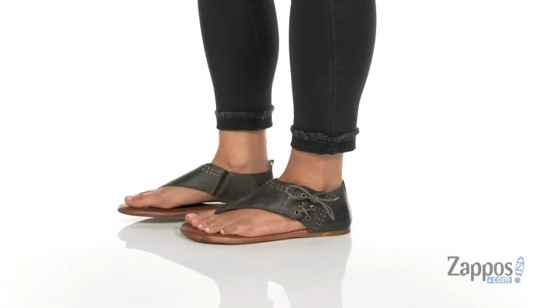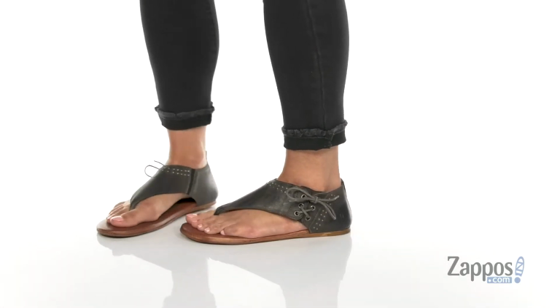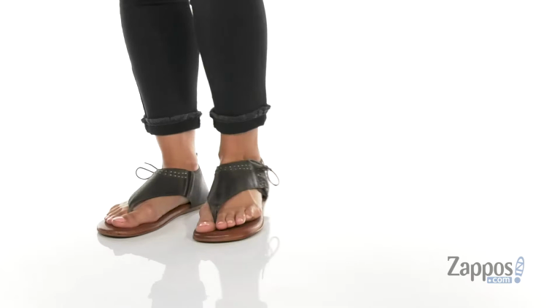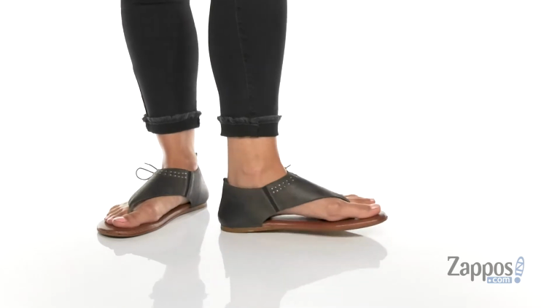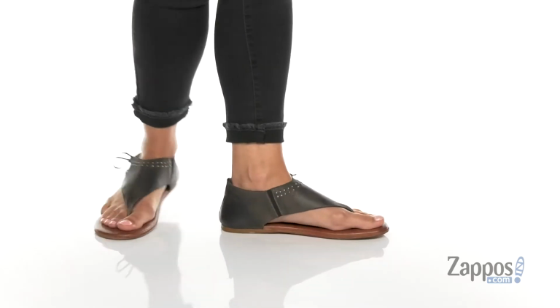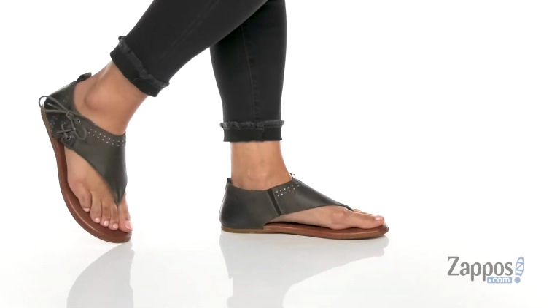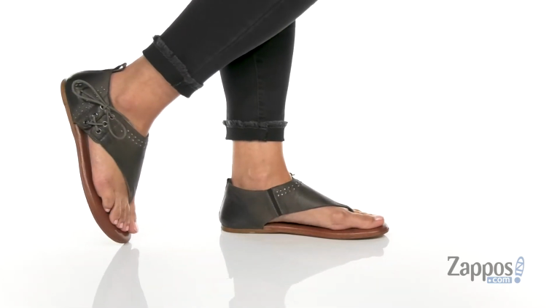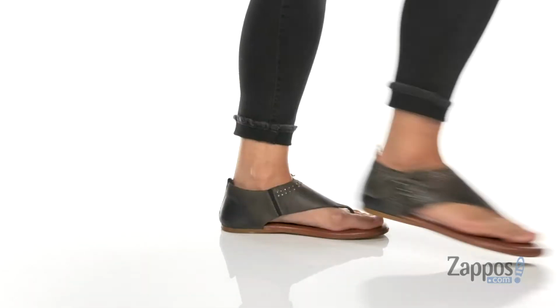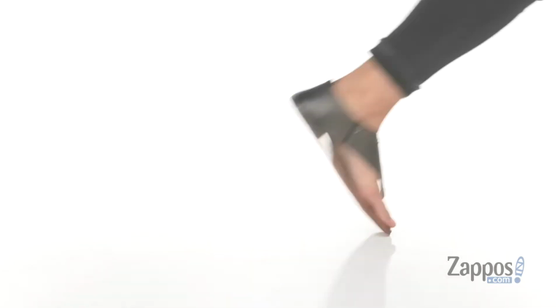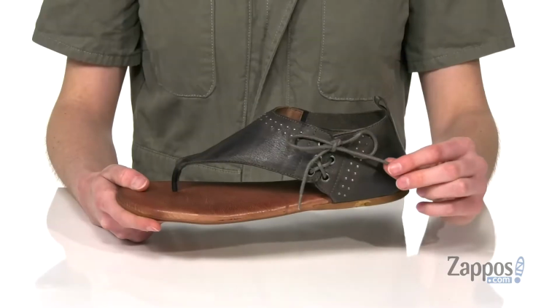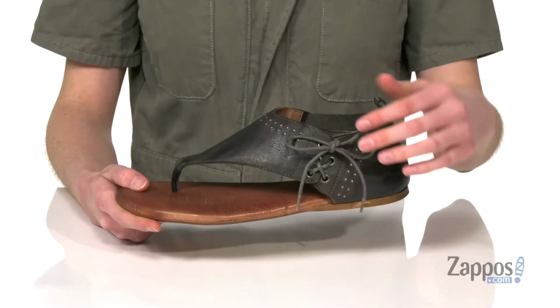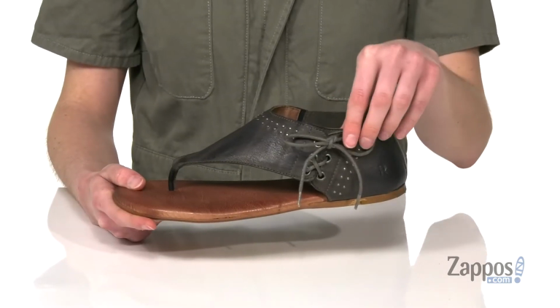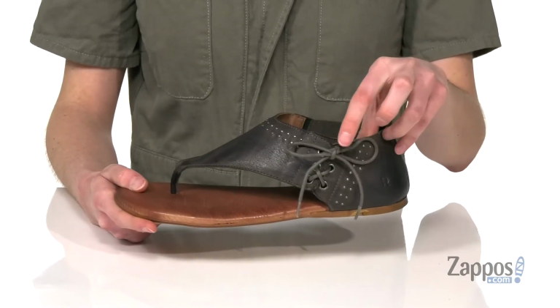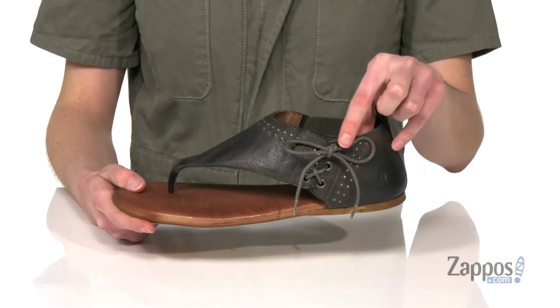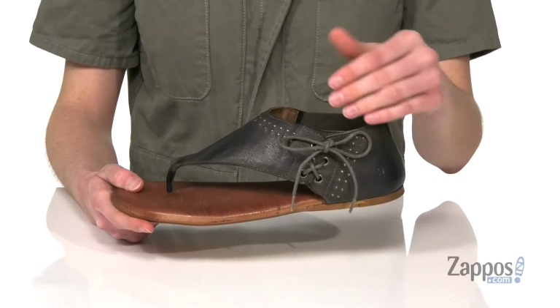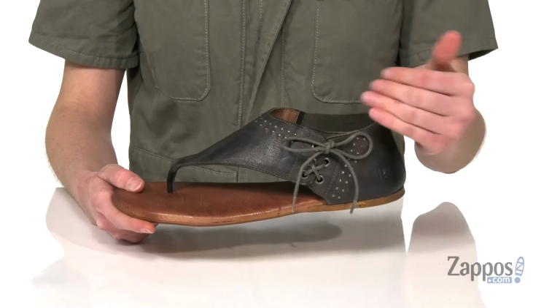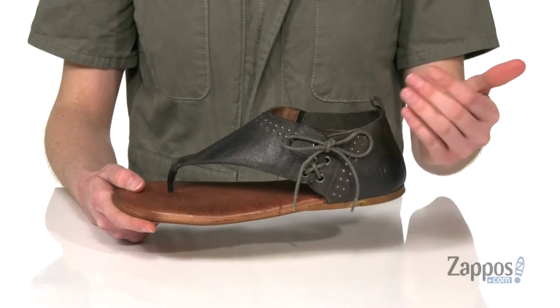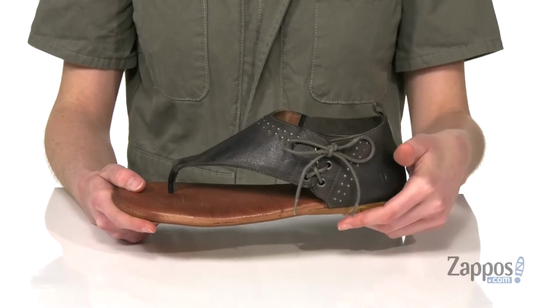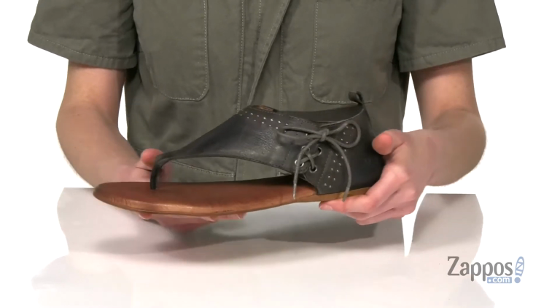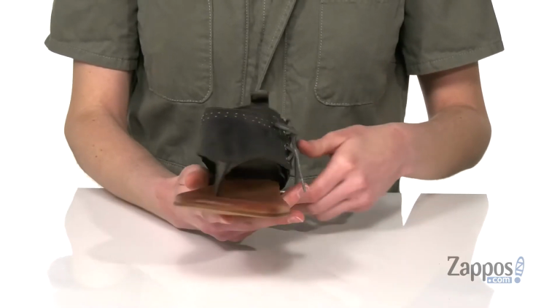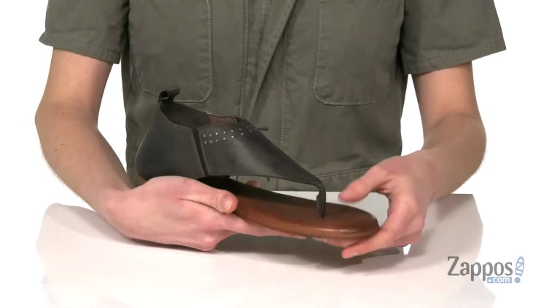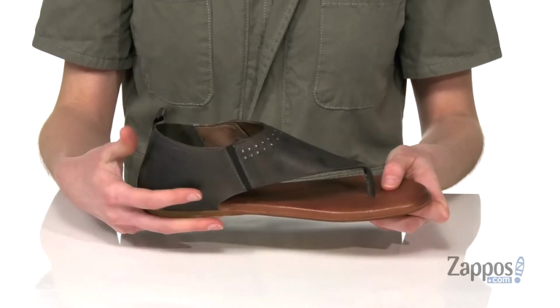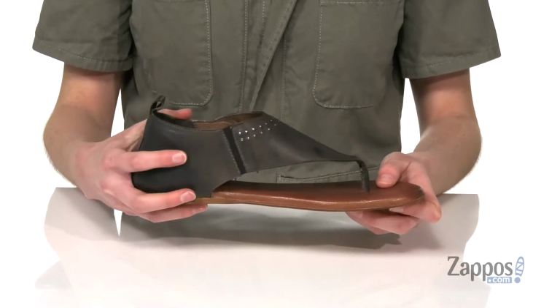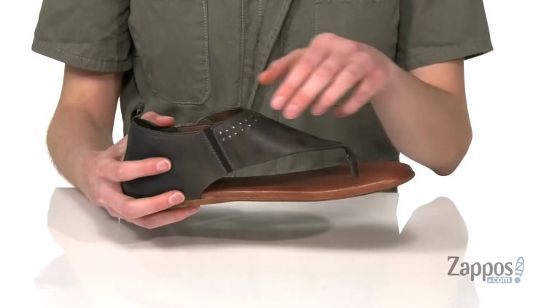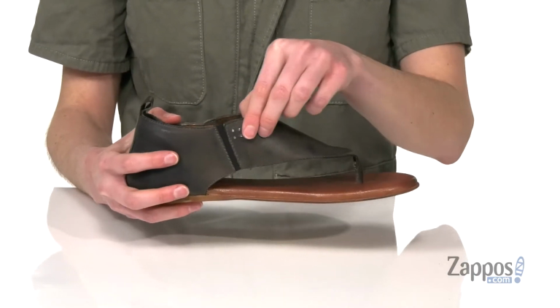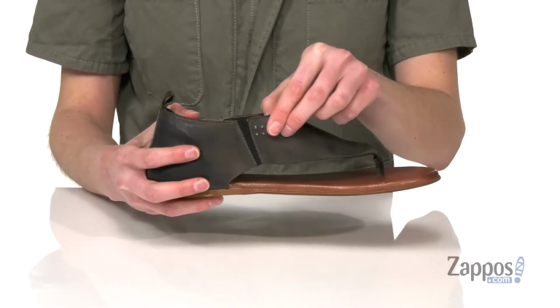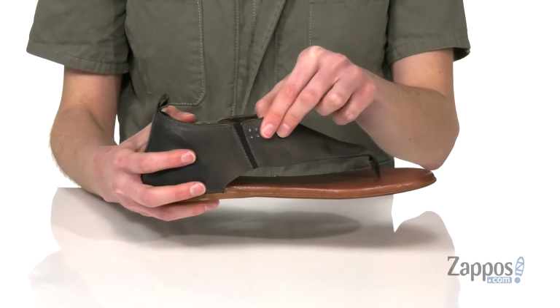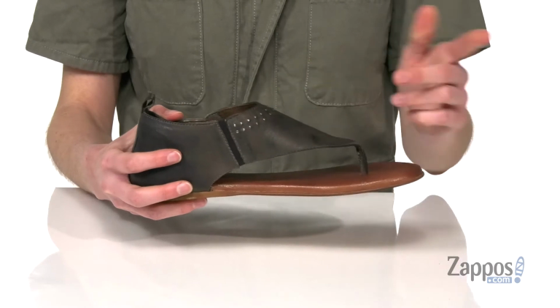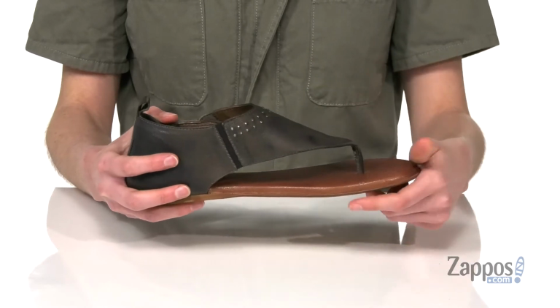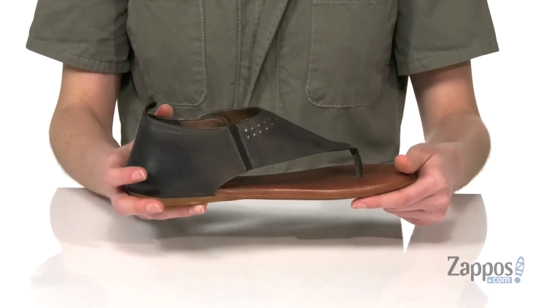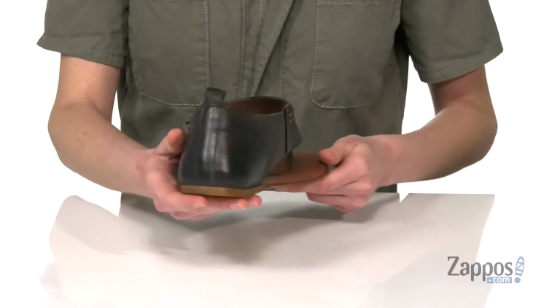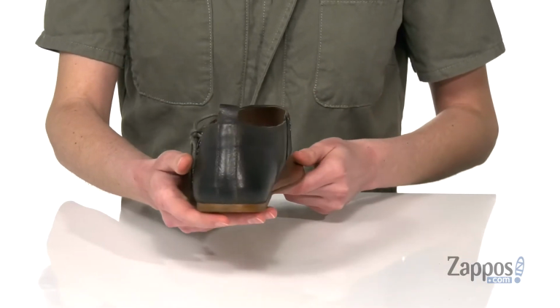This sandal has a little corset detailing on the side that is functional, so you can undo that bow and tighten these up if you need to. Otherwise, there's a little stretch panel on the opposite side so you can probably just pull these on.